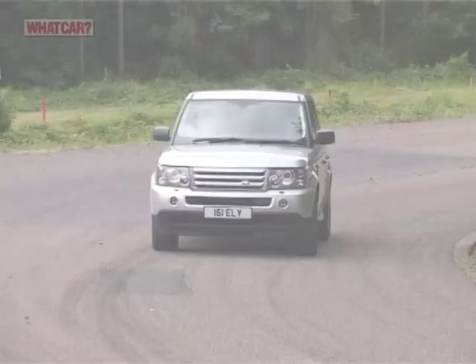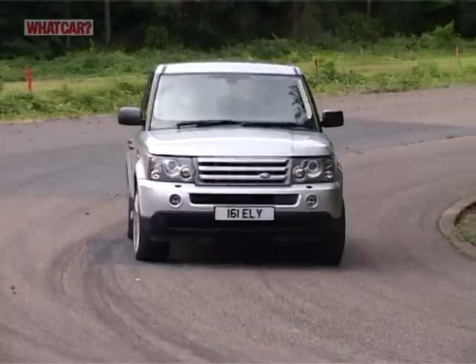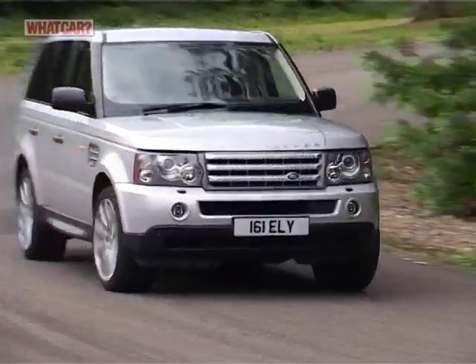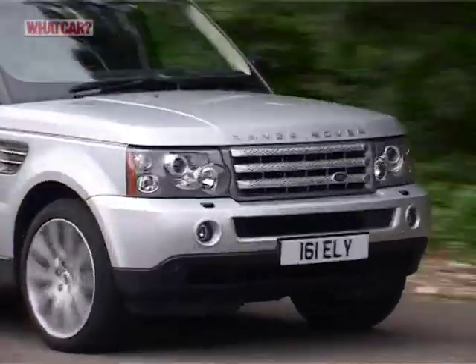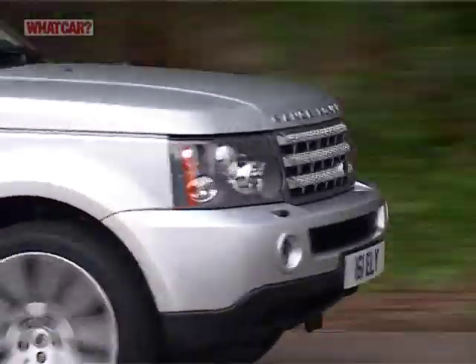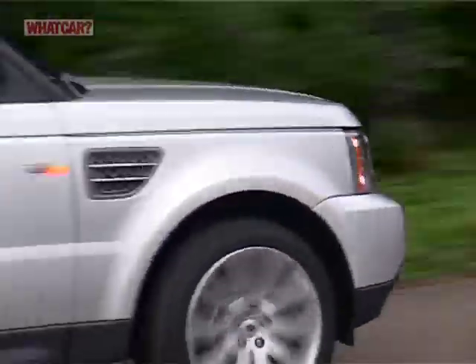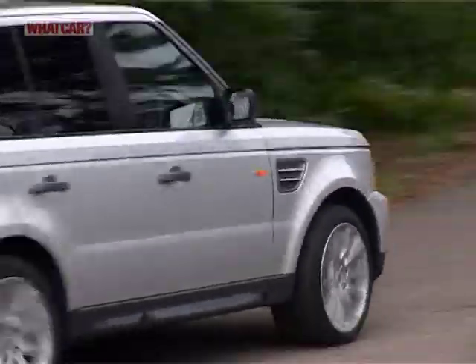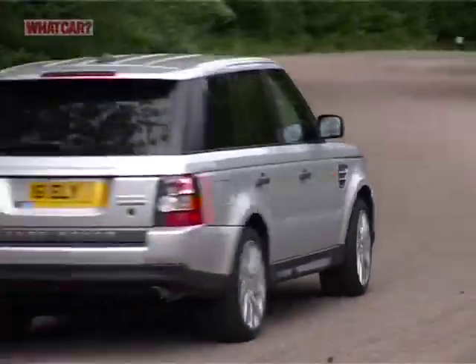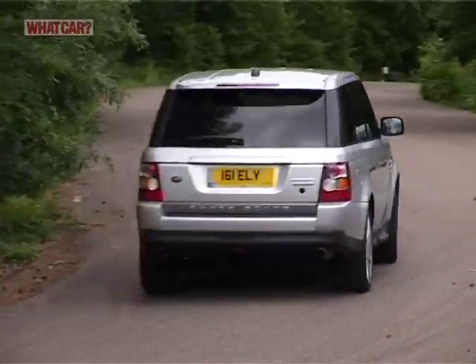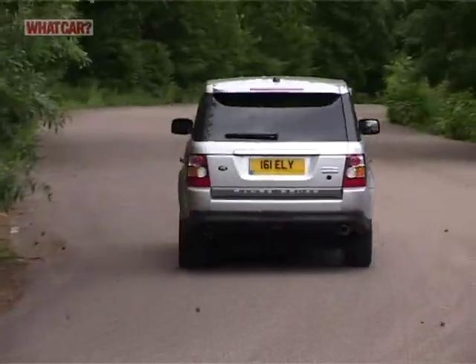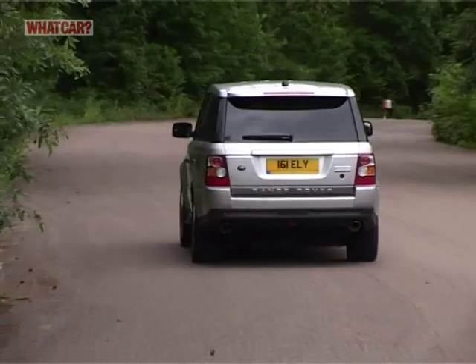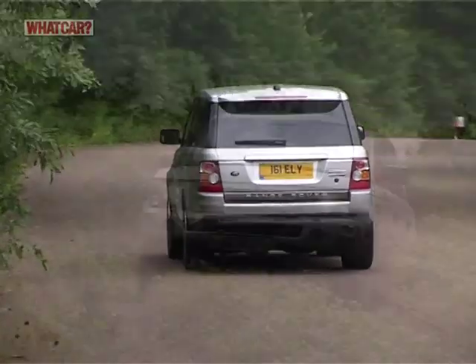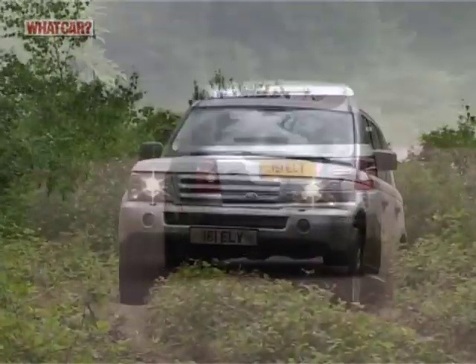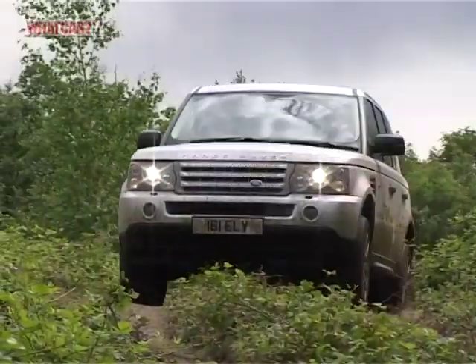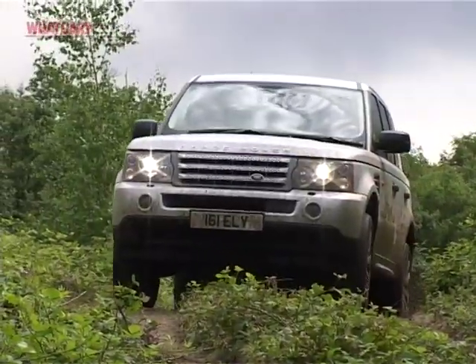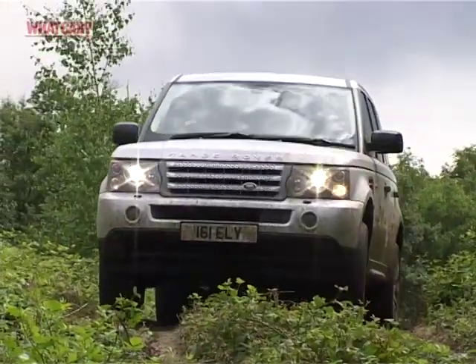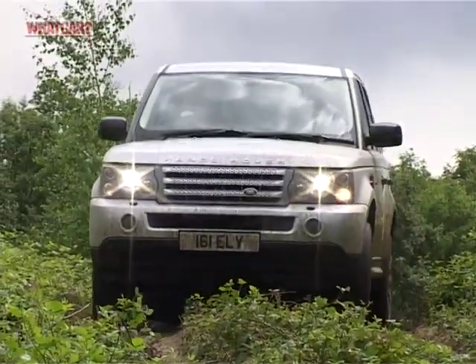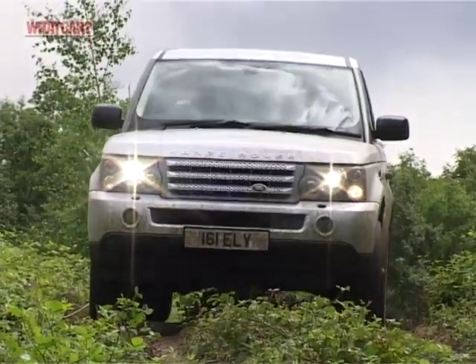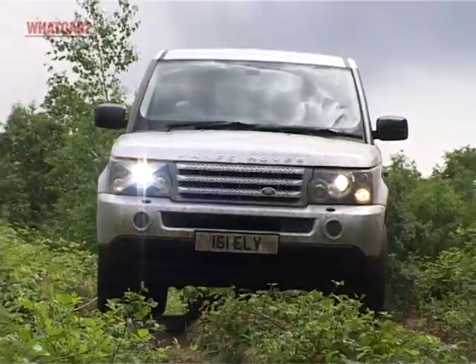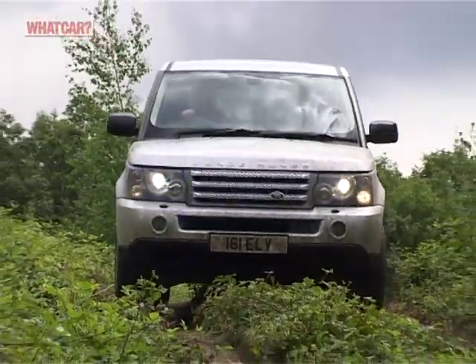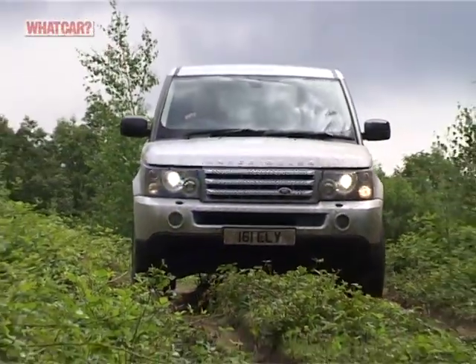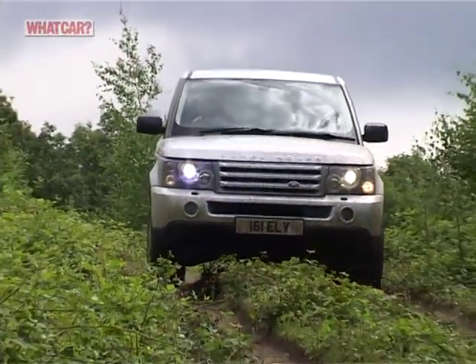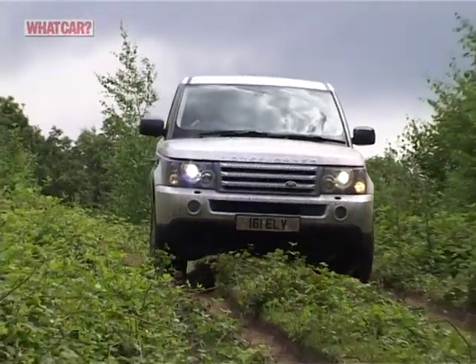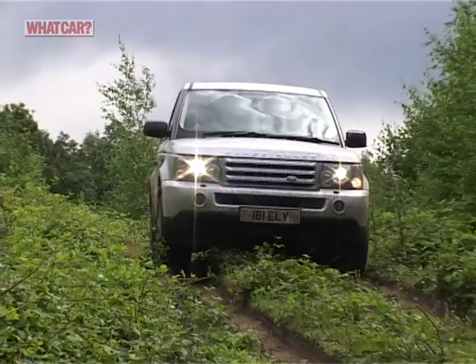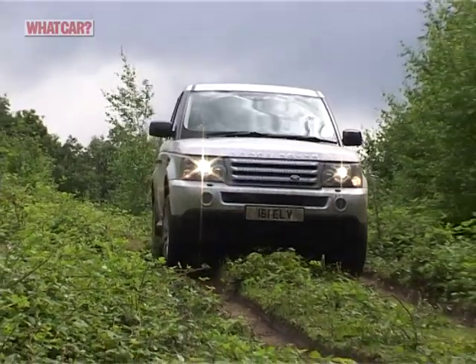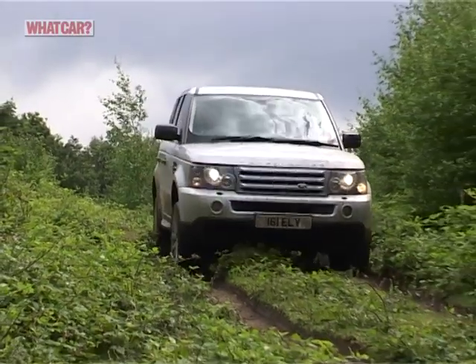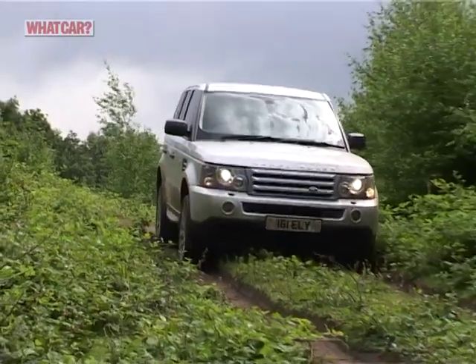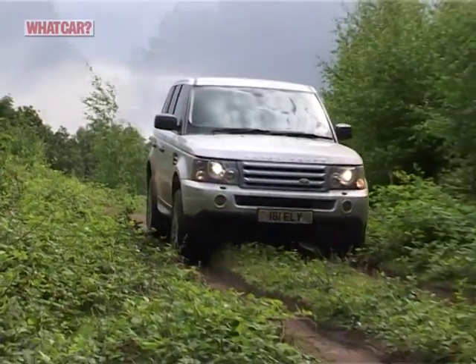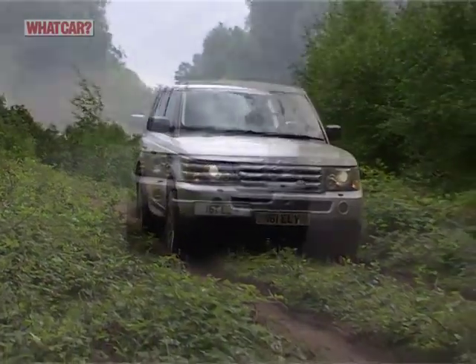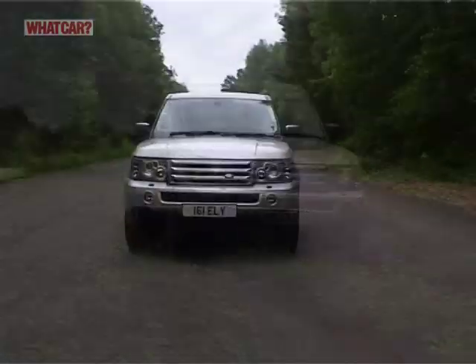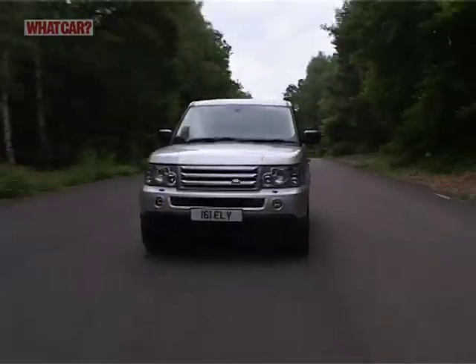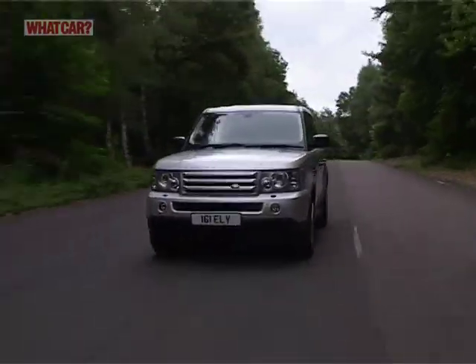Quite simply, there isn't a more luxurious all-roads 4x4 in existence. If you want limousine luxury with an off-roader's high driving position and go-anywhere, do-anything capability, then stop right here.